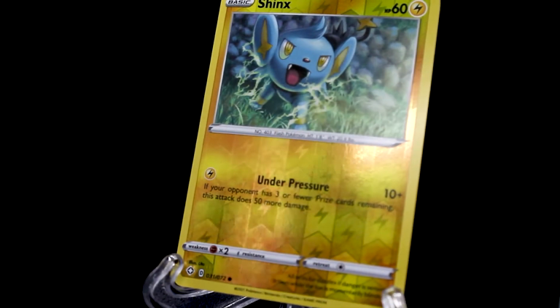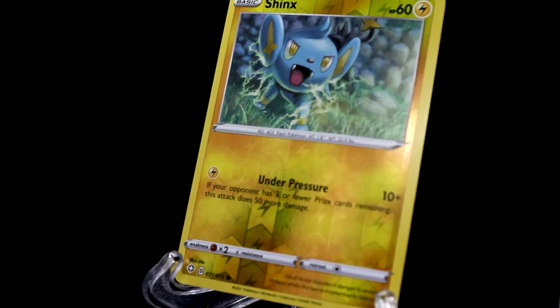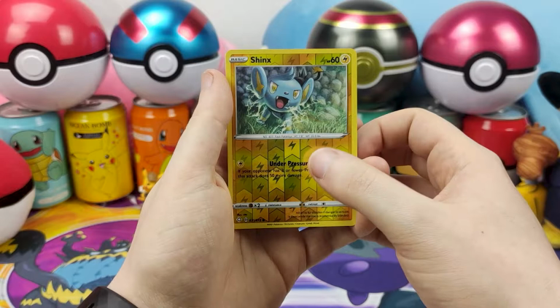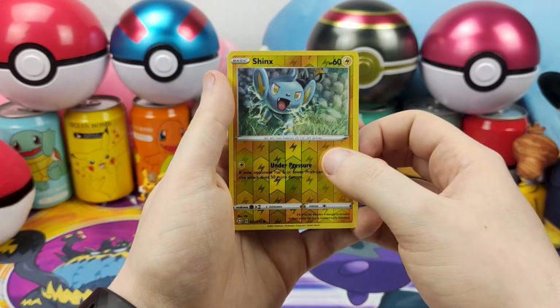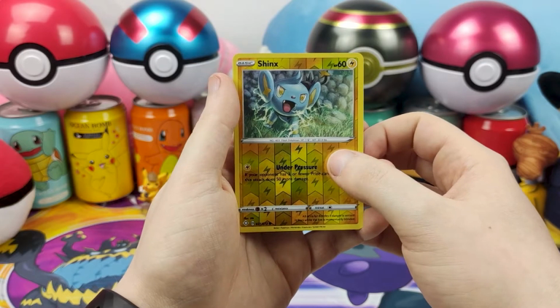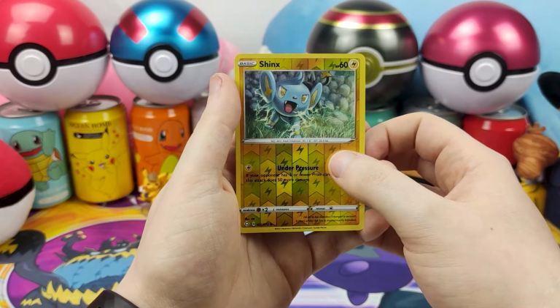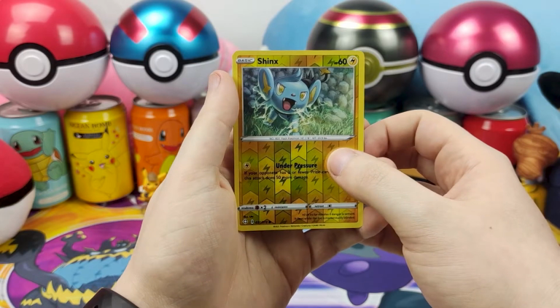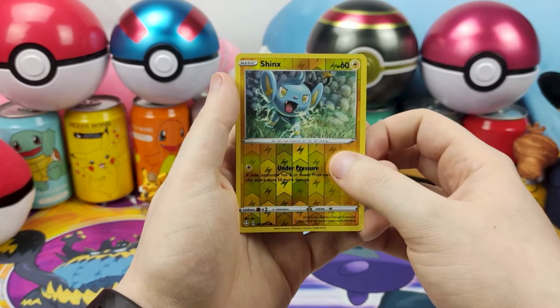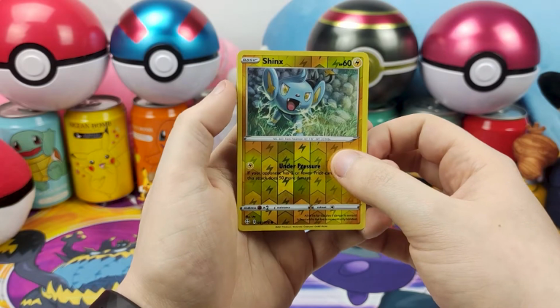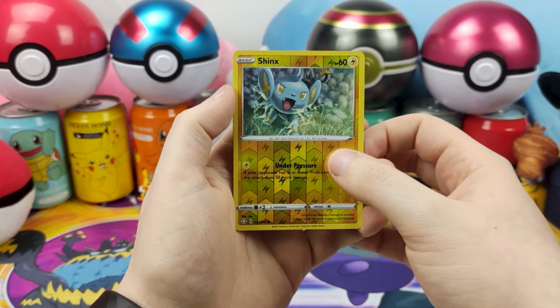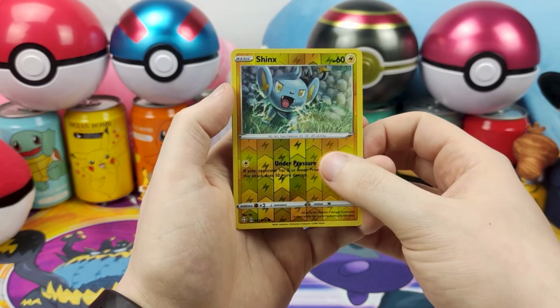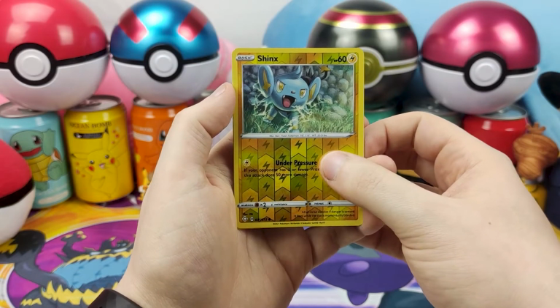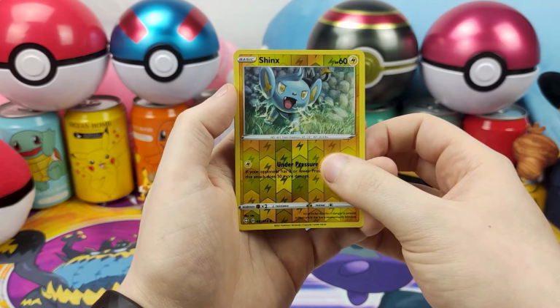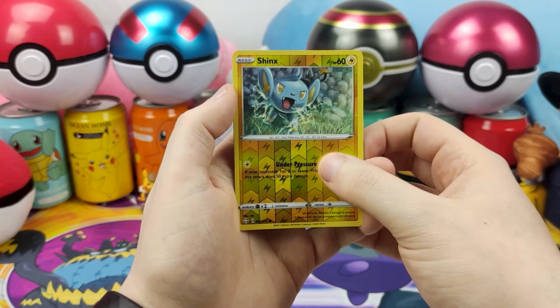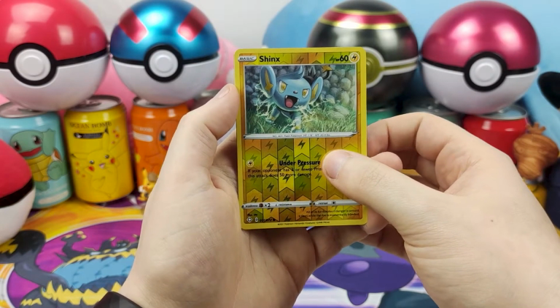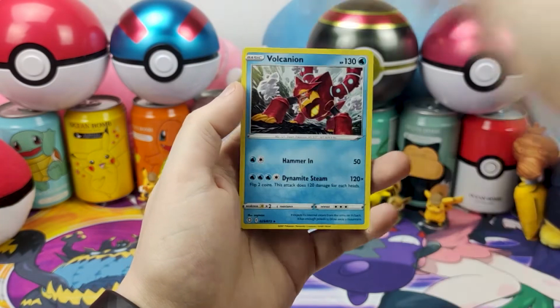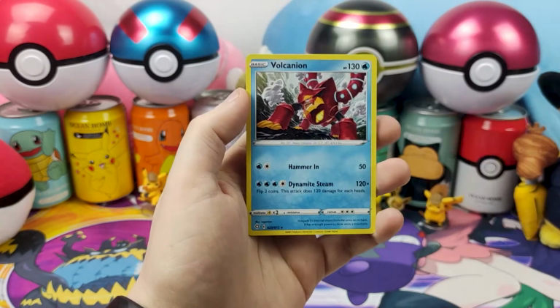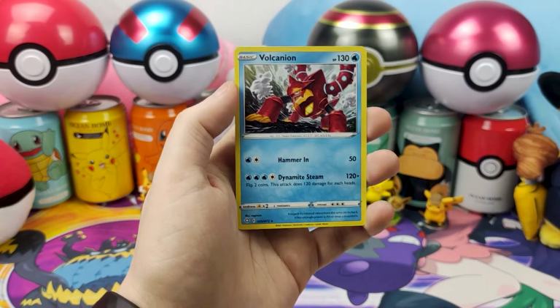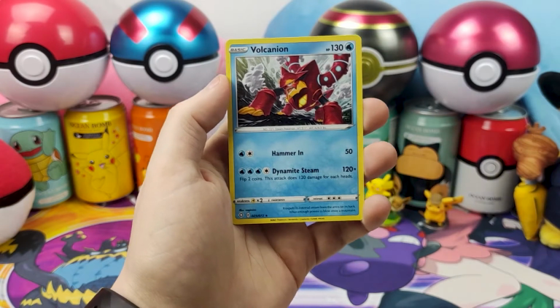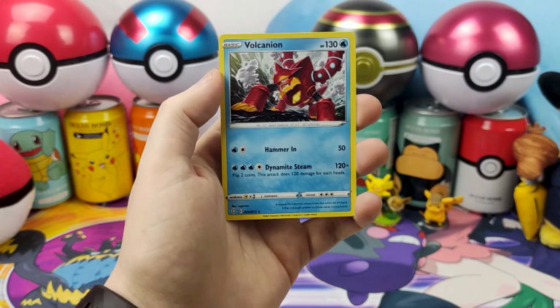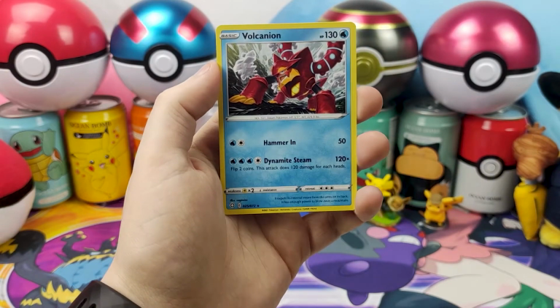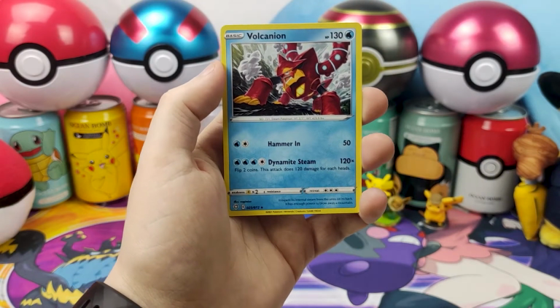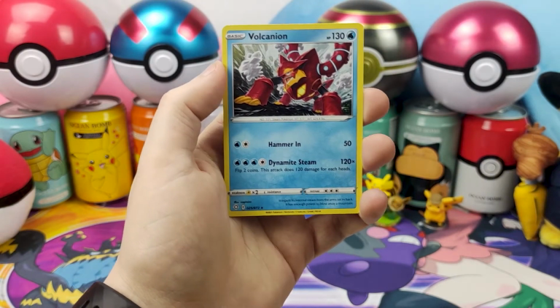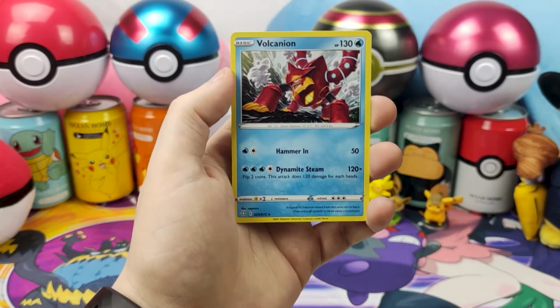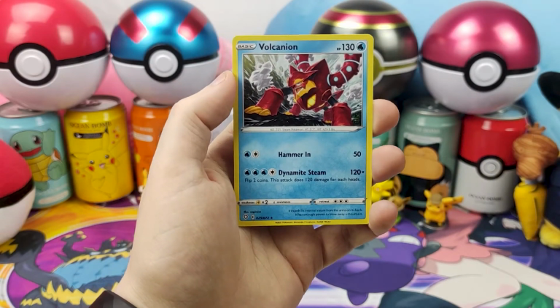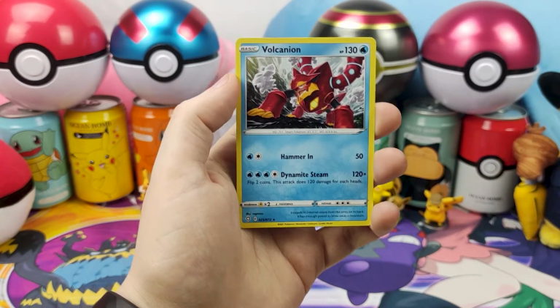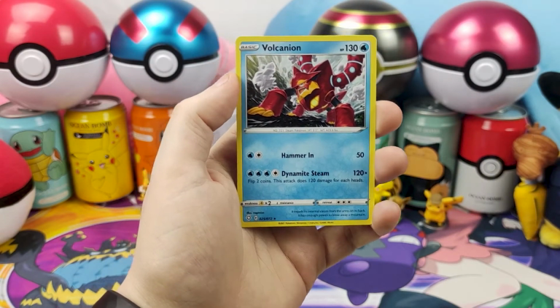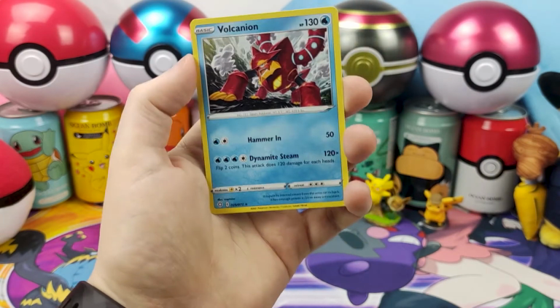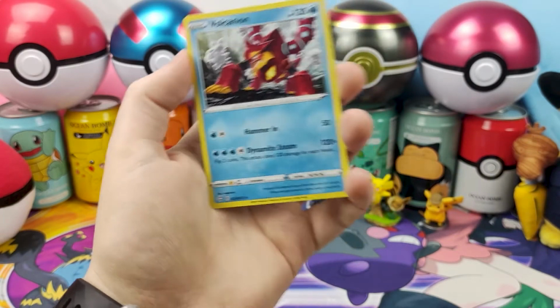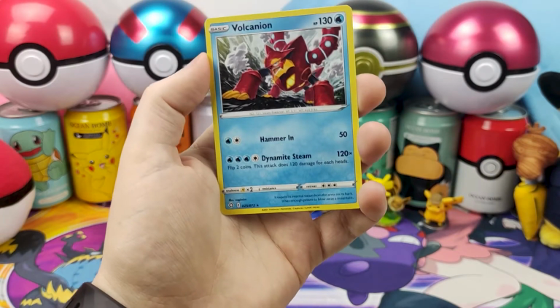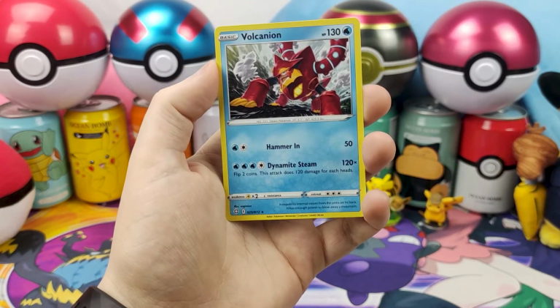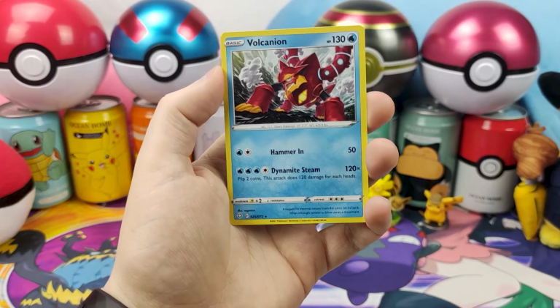And on the end, to start us off today, nice and strong — full art, Rainbow Rare. When that works, it's gonna be pretty poggers.